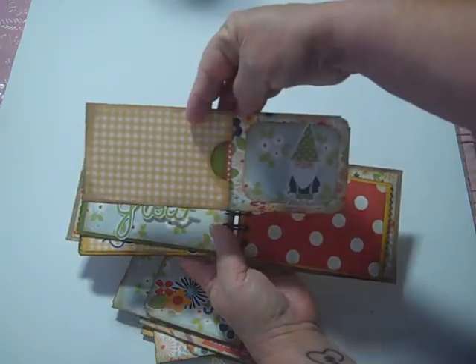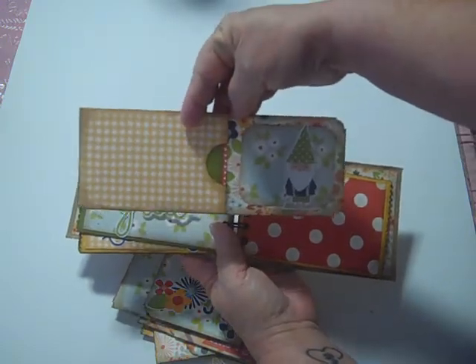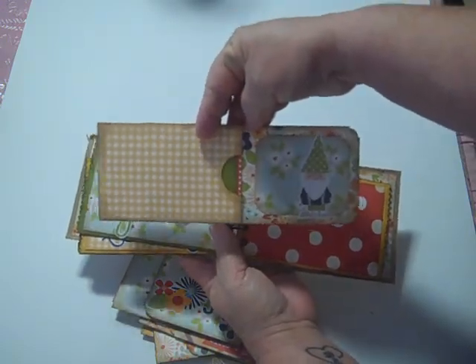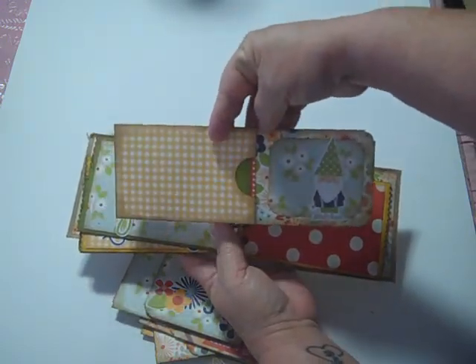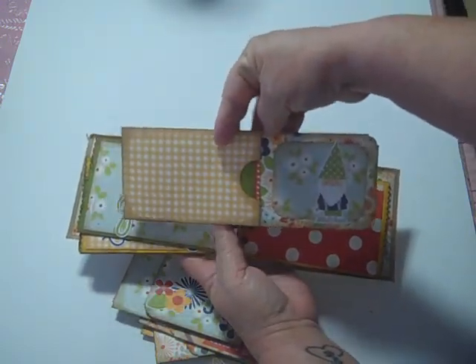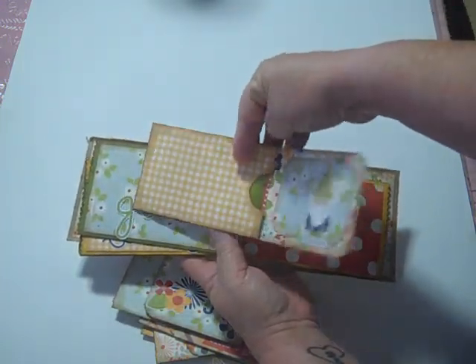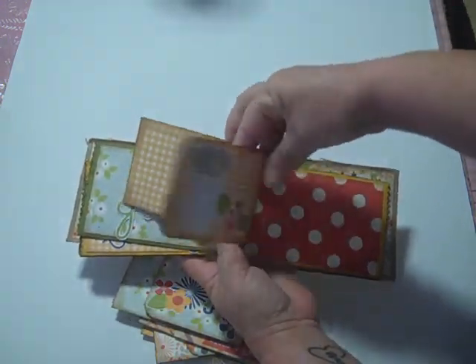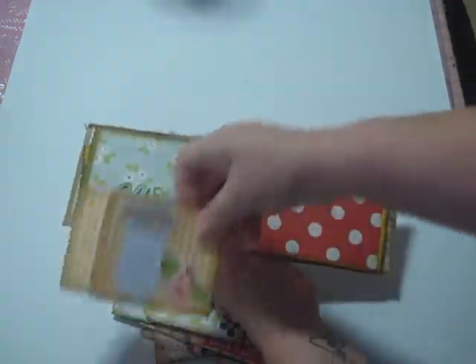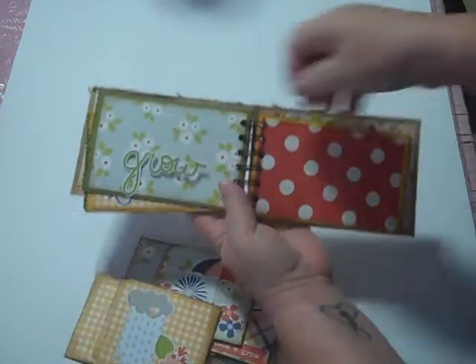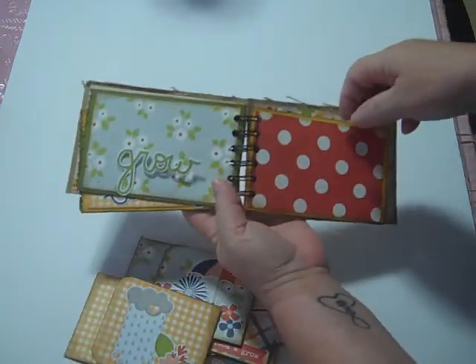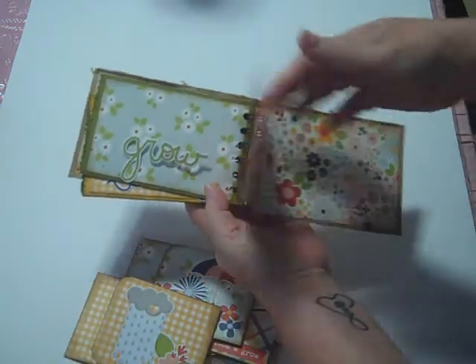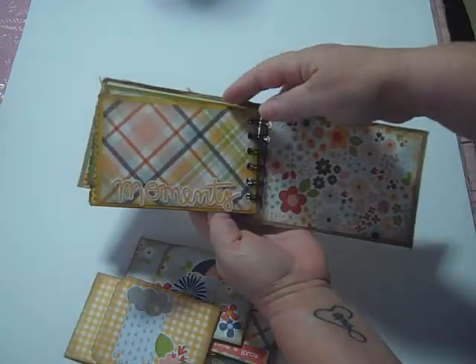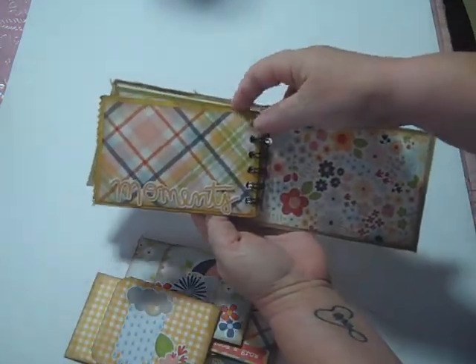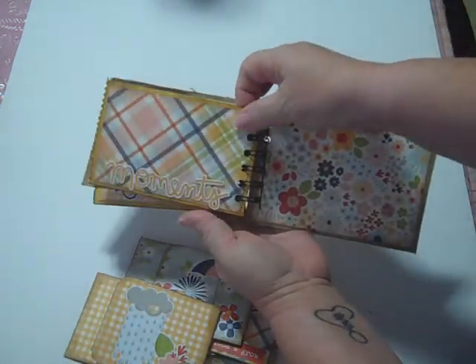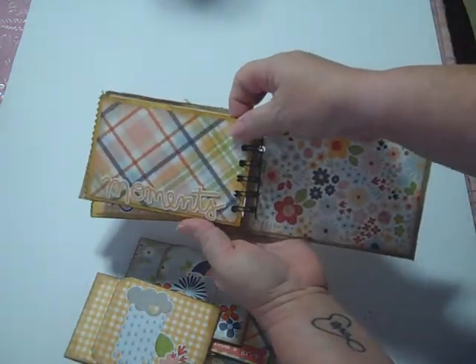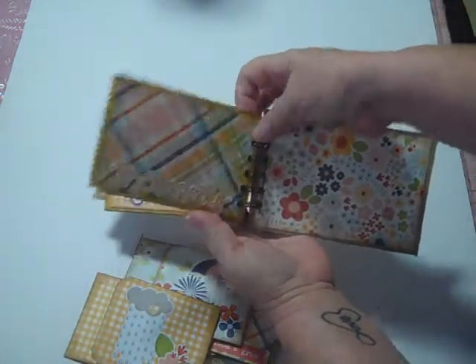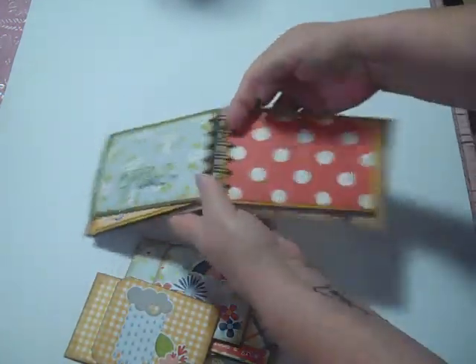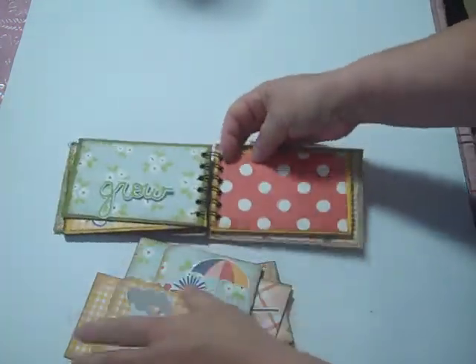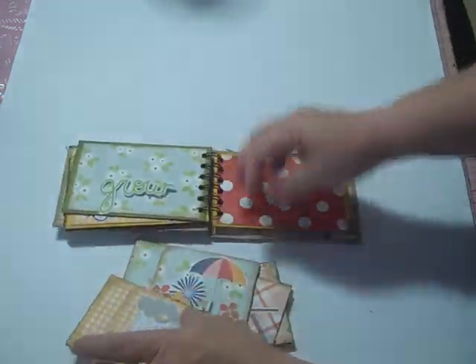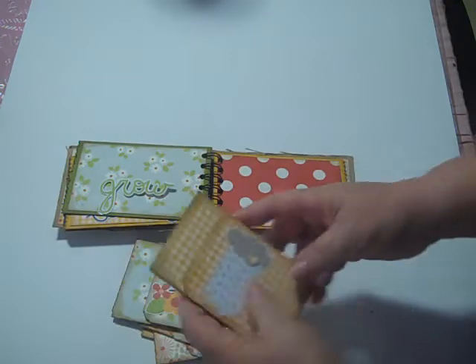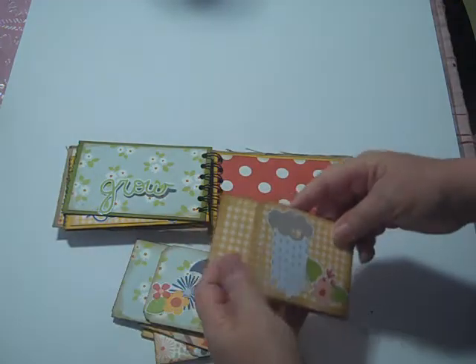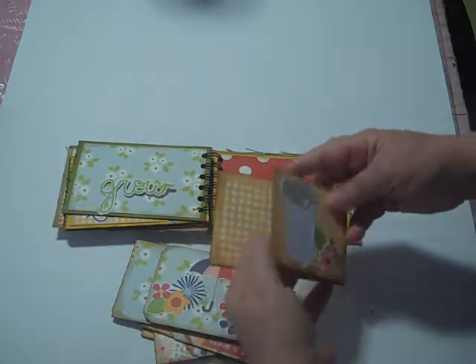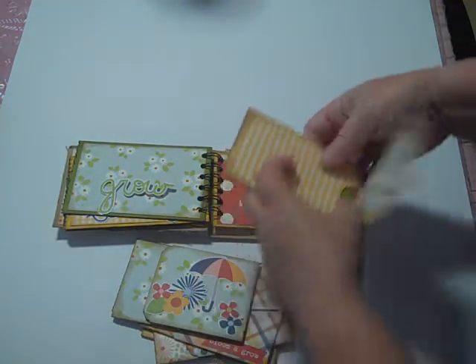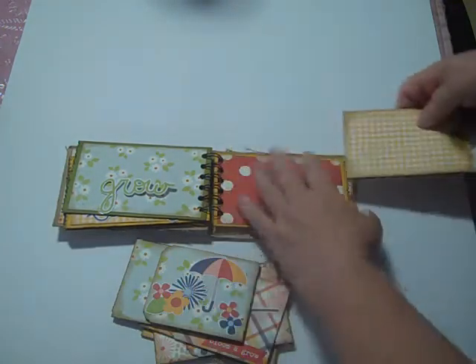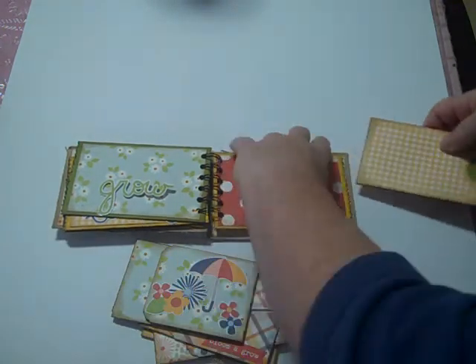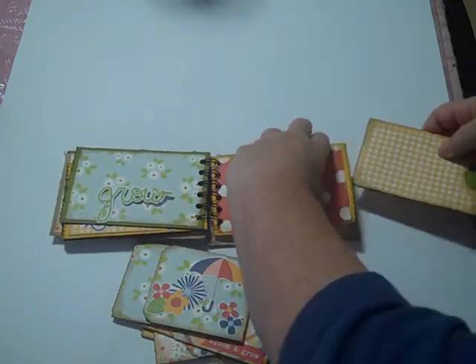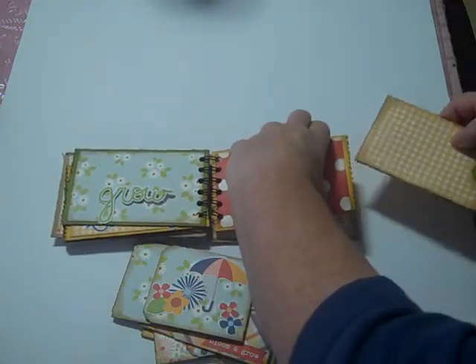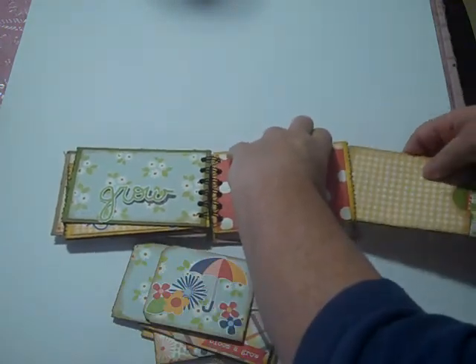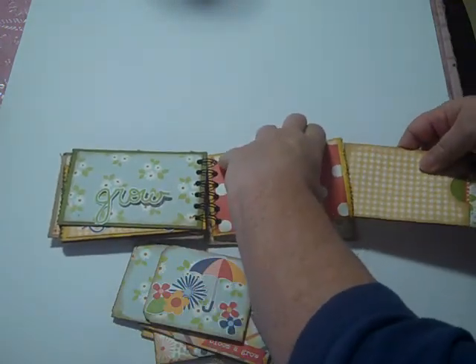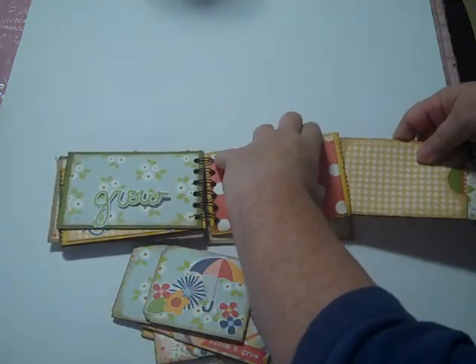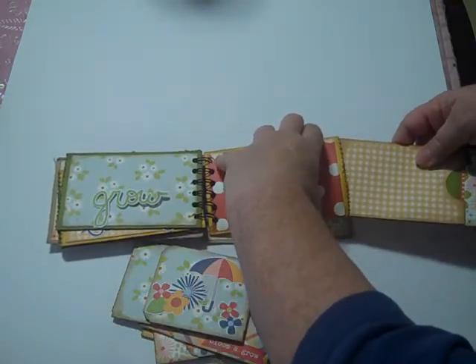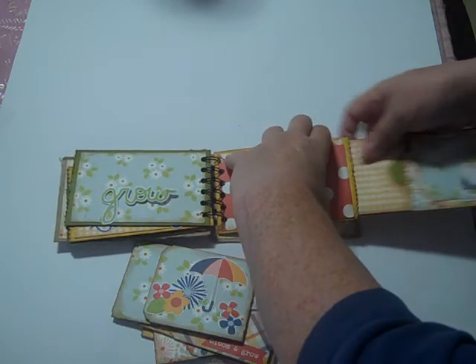And again, cute little gnome. And then there's the back. I just love how this little album turned out. It was so quick and easy to put together.